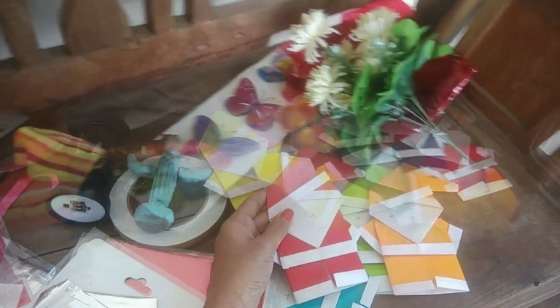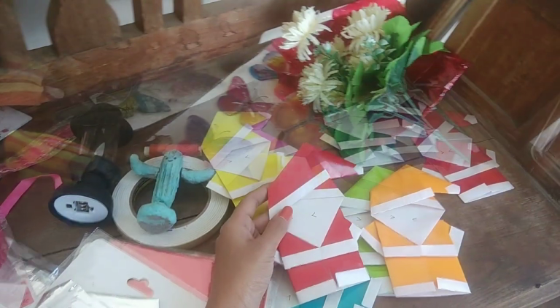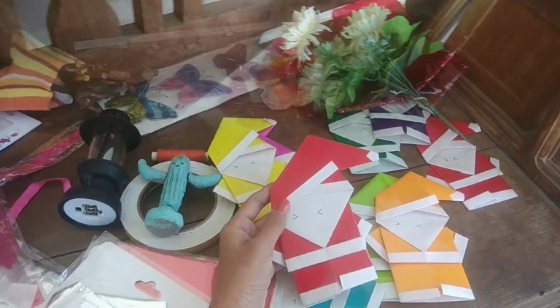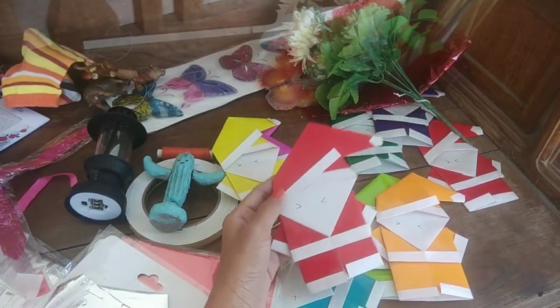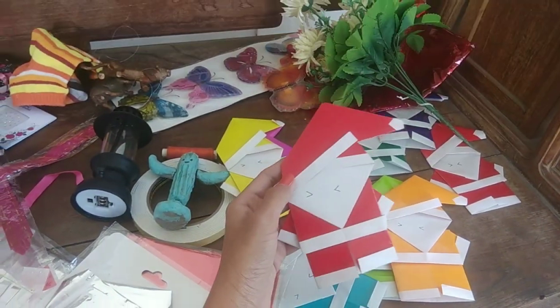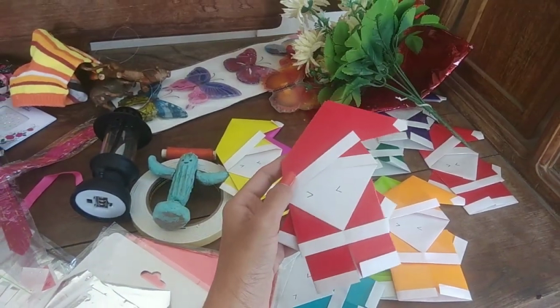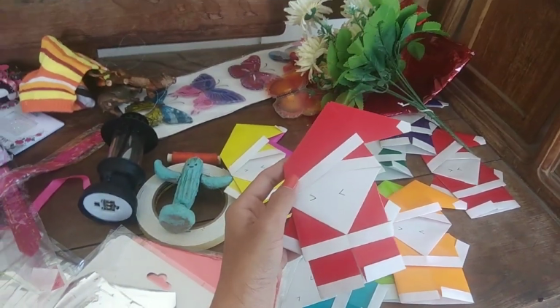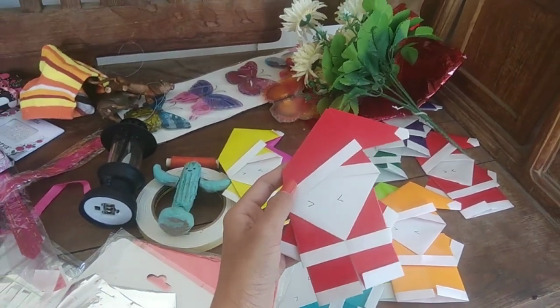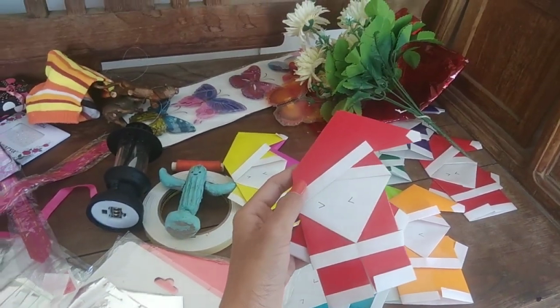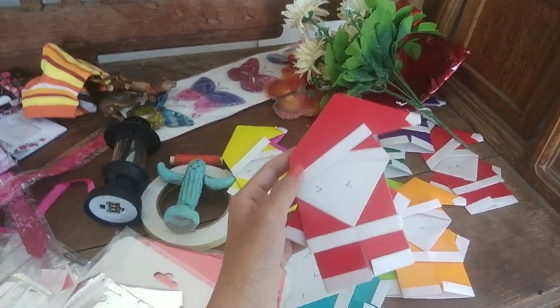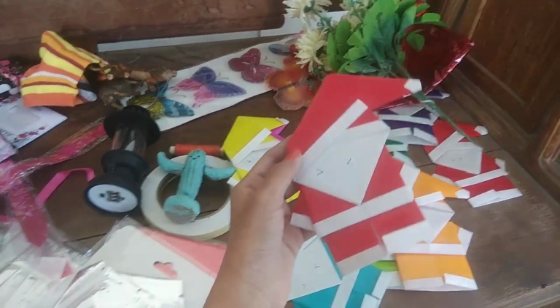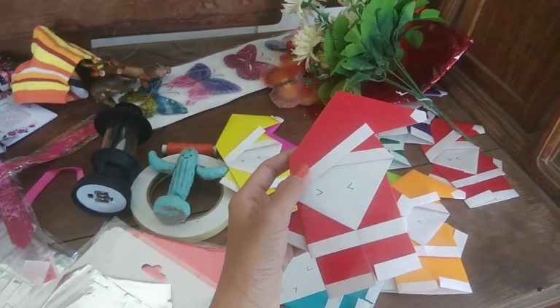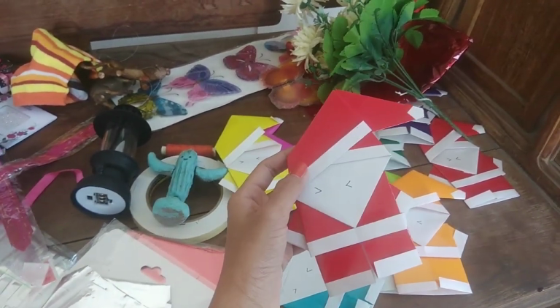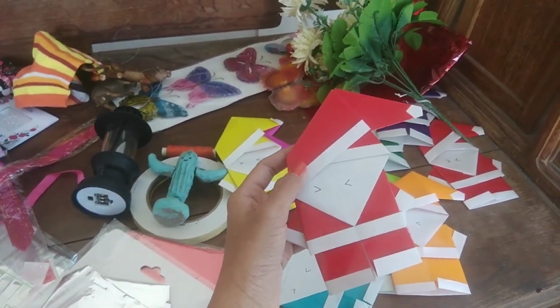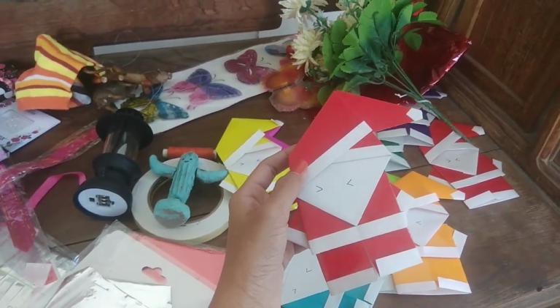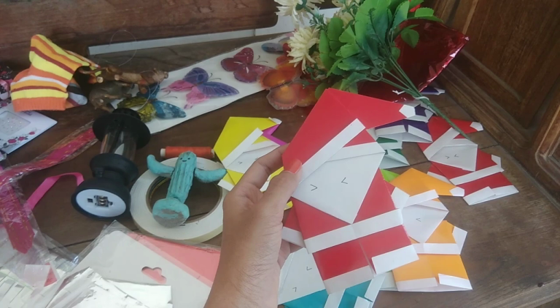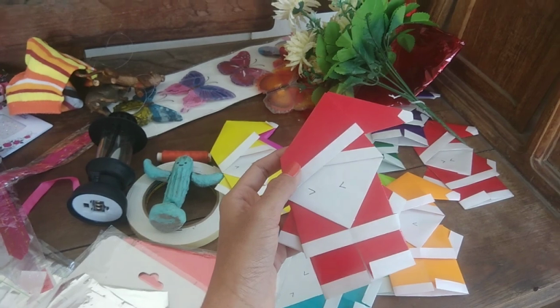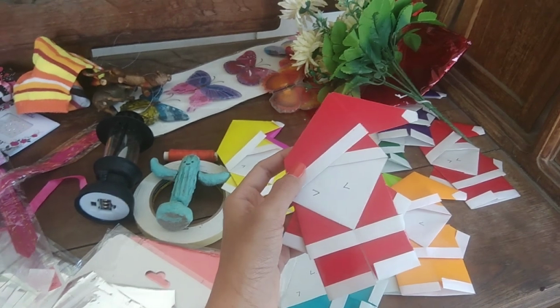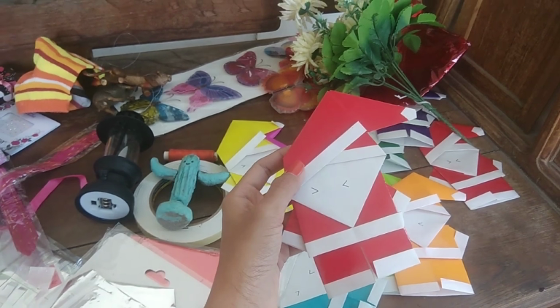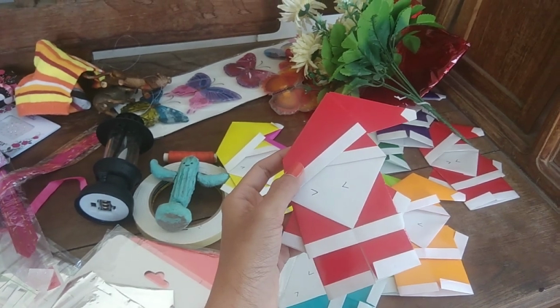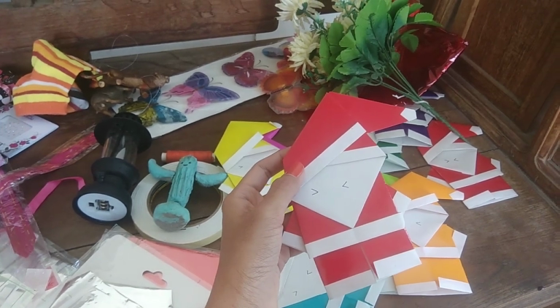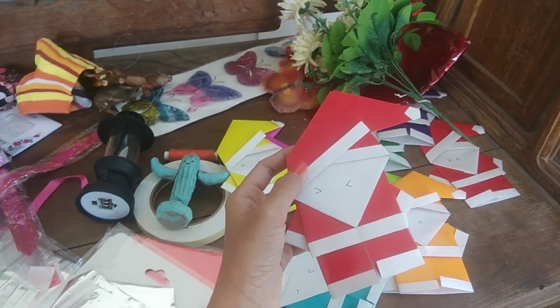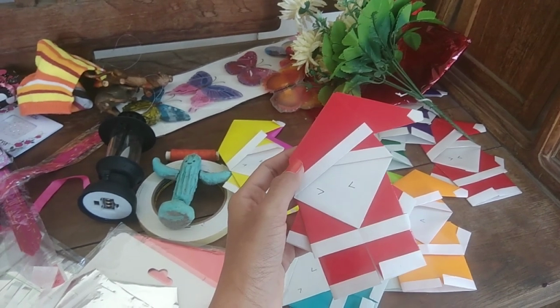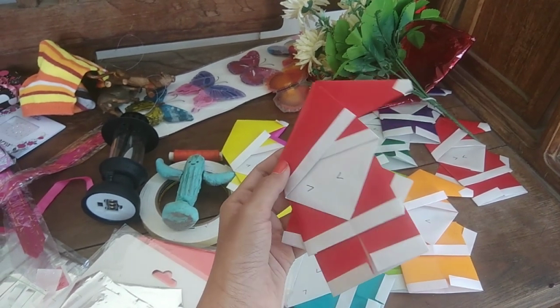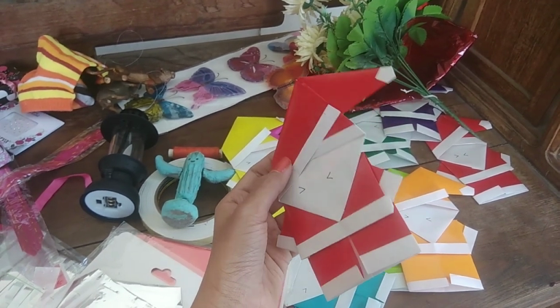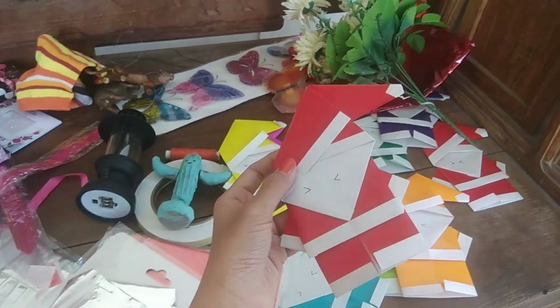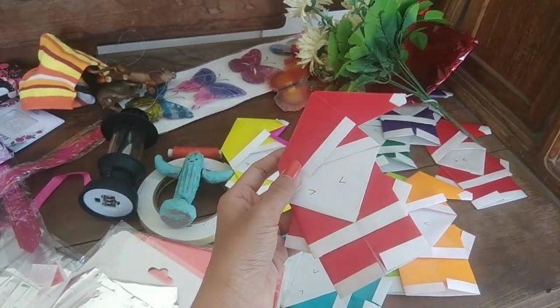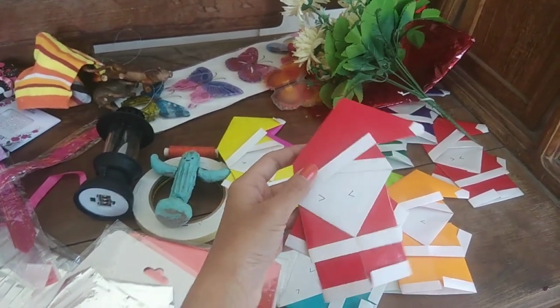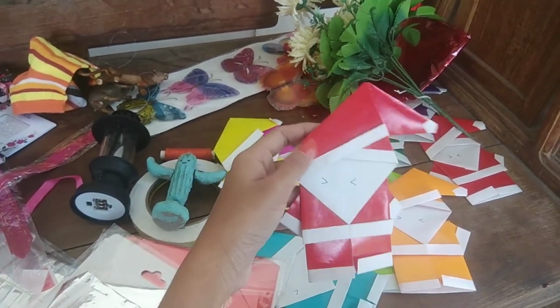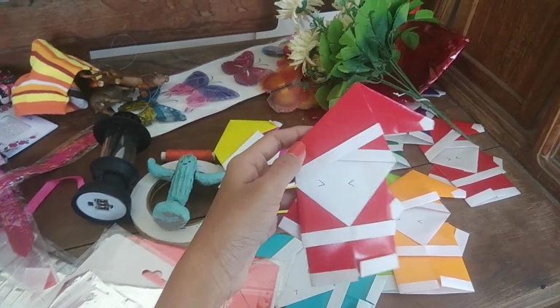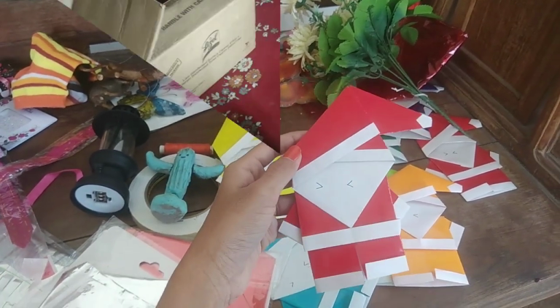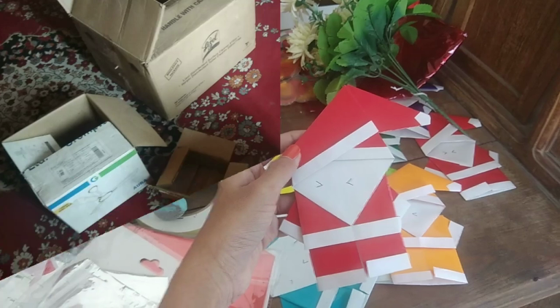These are my favourite props and I've made them on my own. These are origami Santa Claus — I've also uploaded a YouTube video on how to make these, so you can check that out to know how they're made.